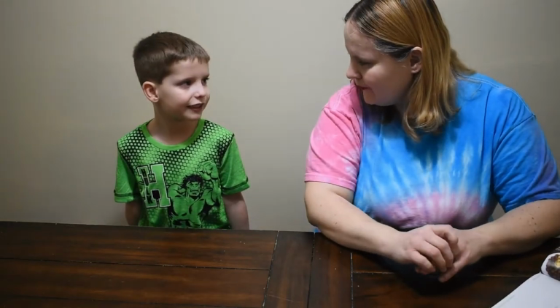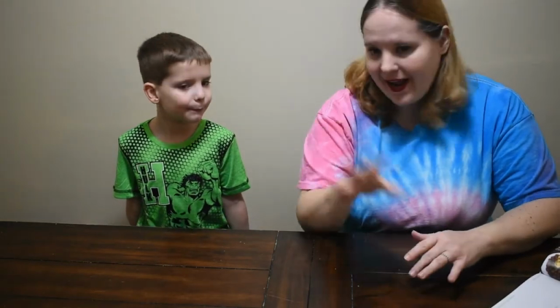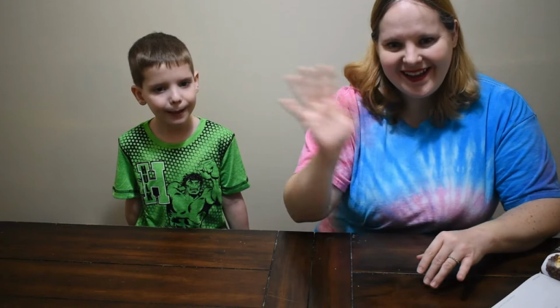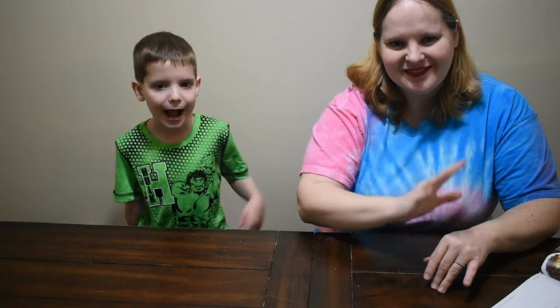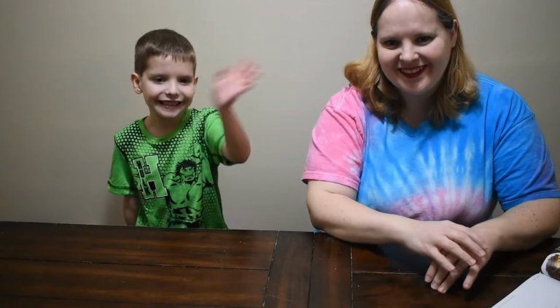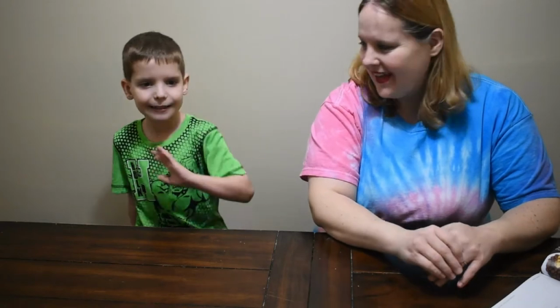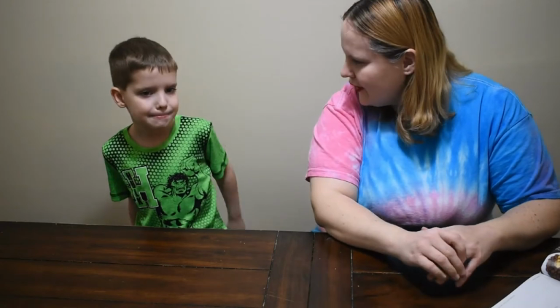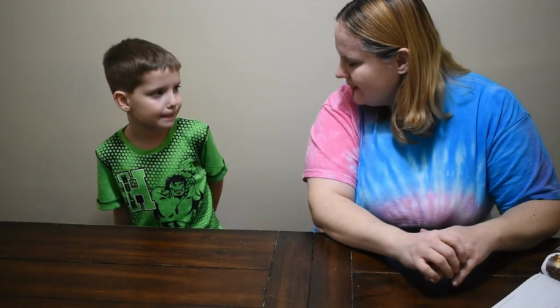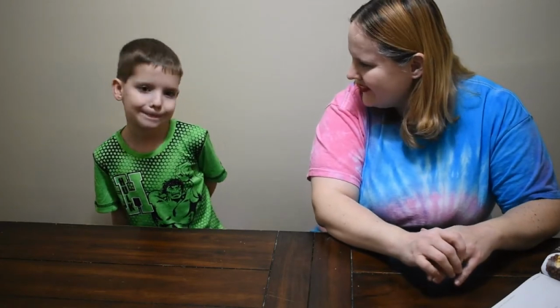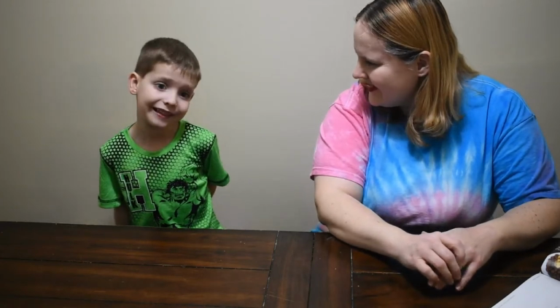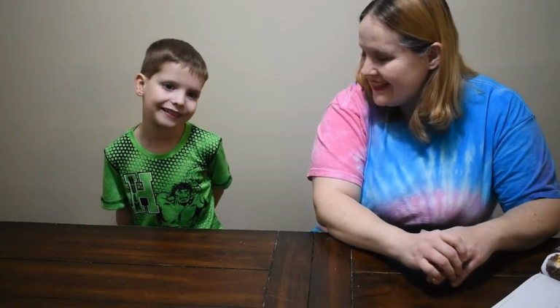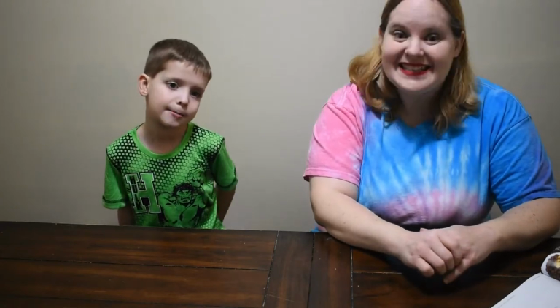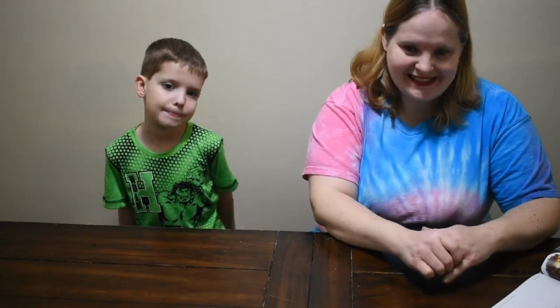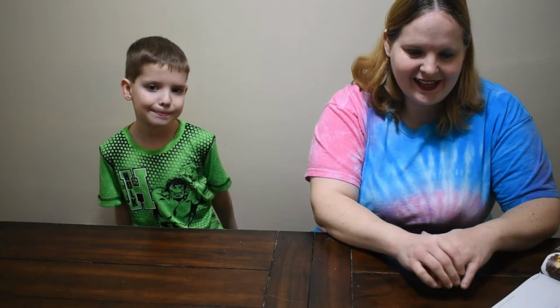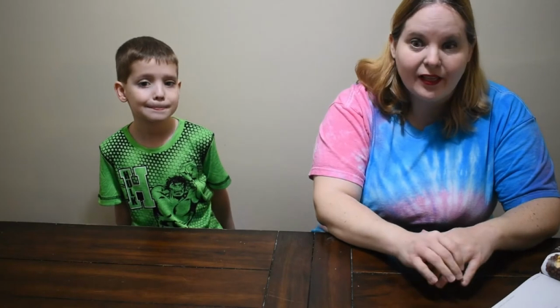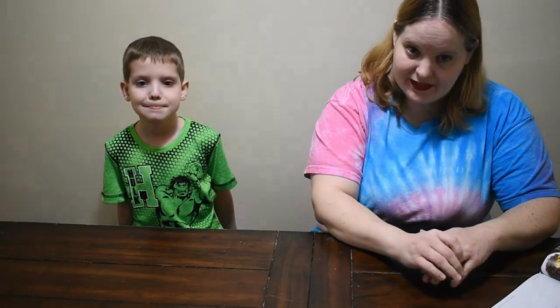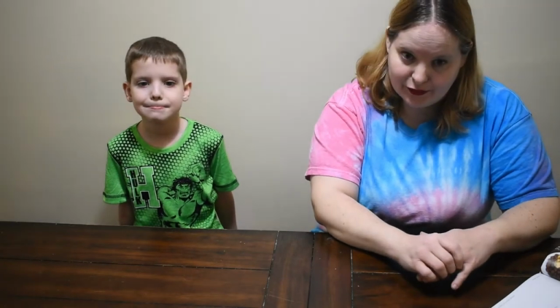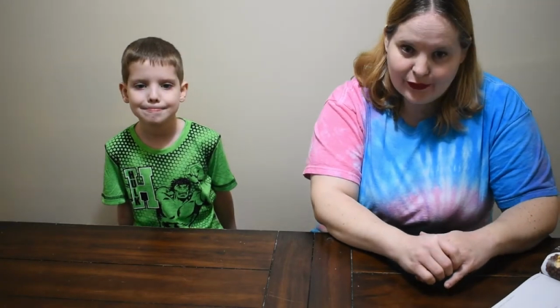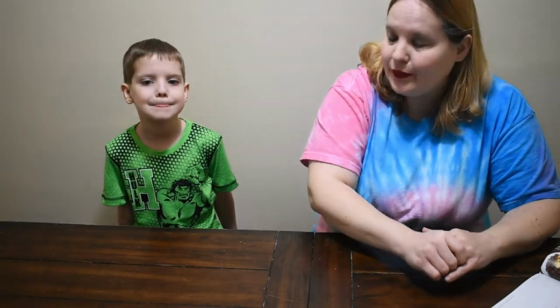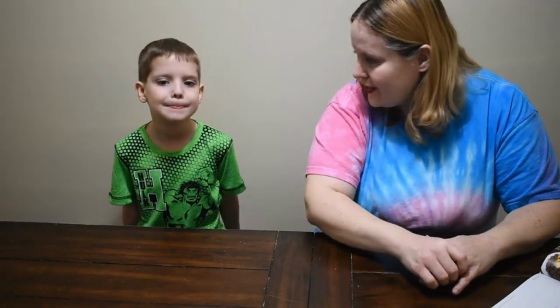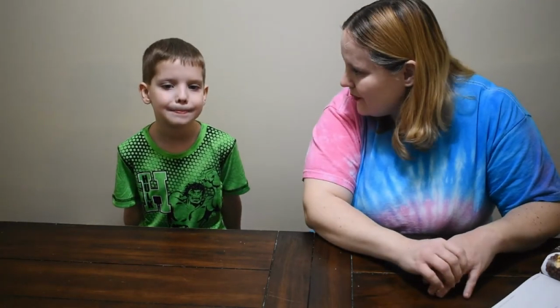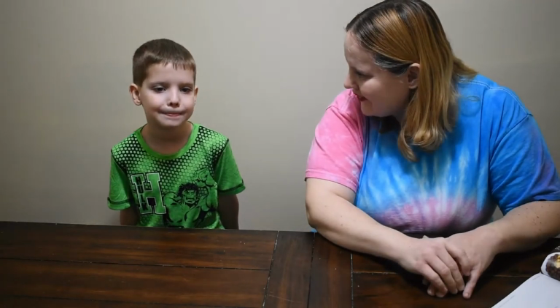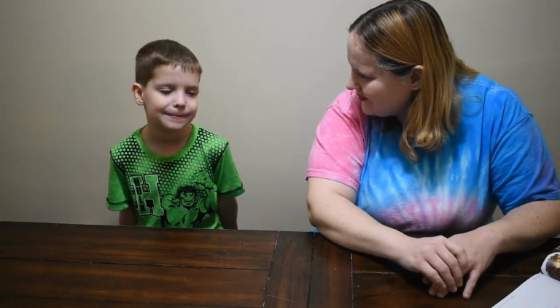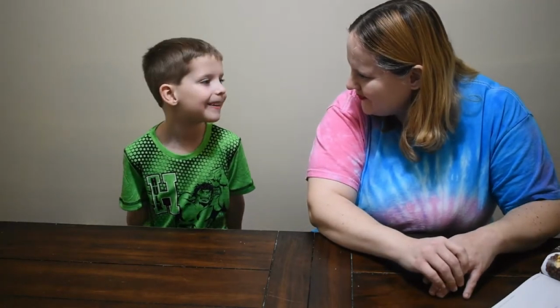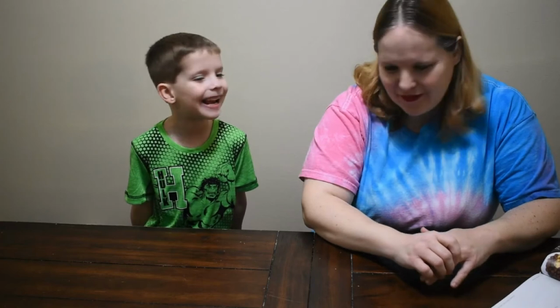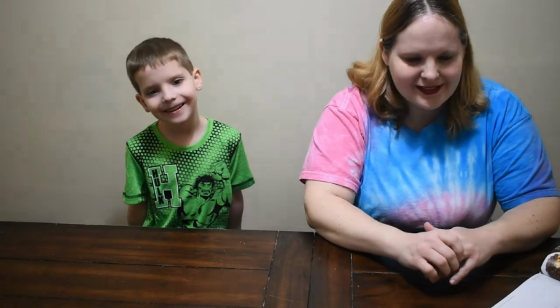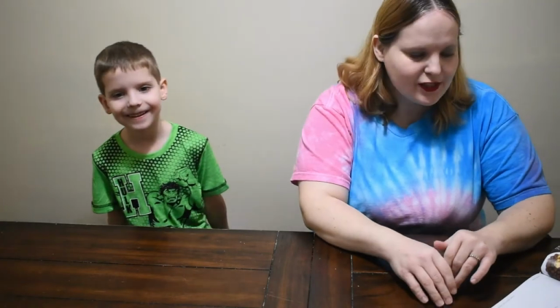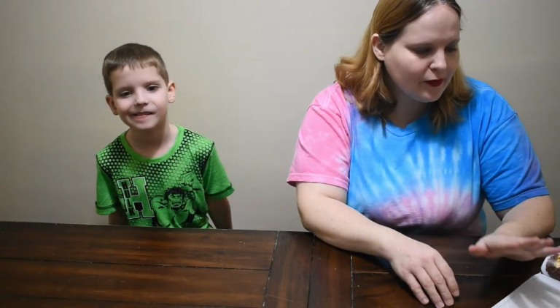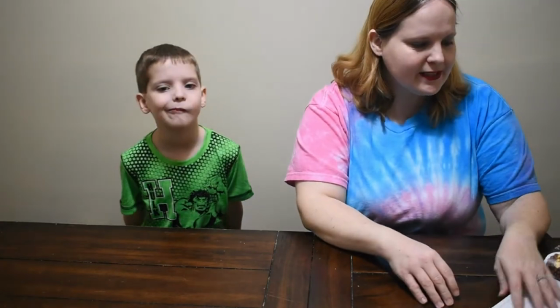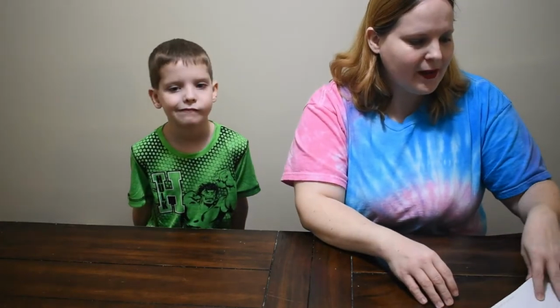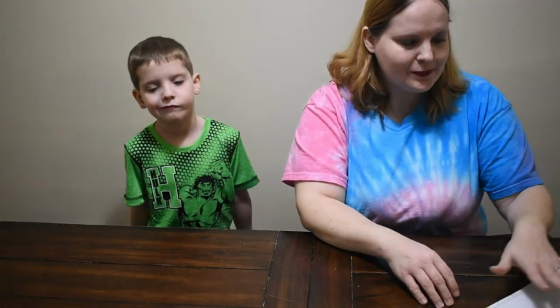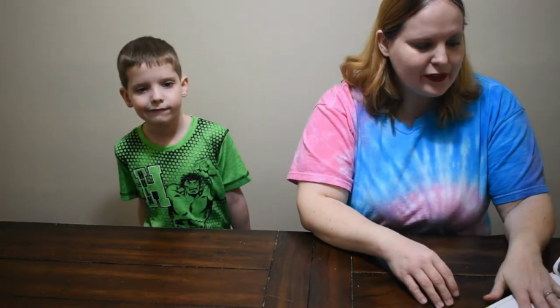Say hi! He's six and he loves cereal so he really wanted to do this with me today, right? So what we're doing is combining some cereals.